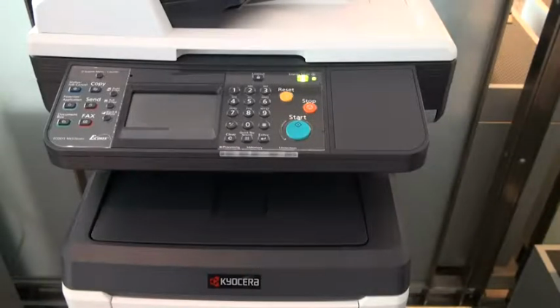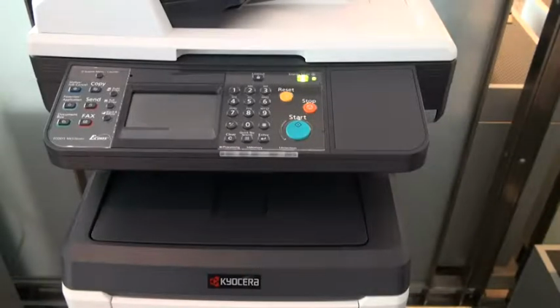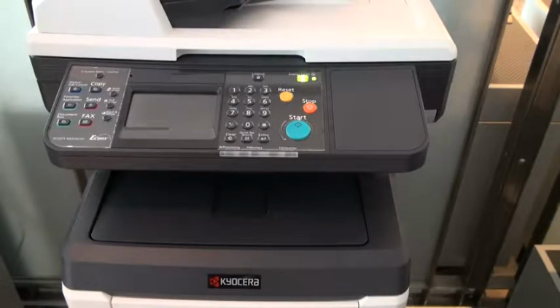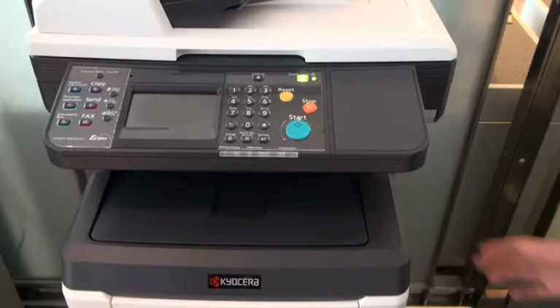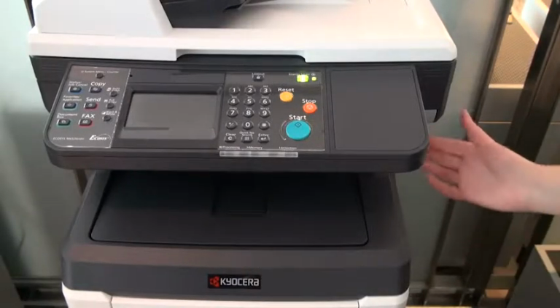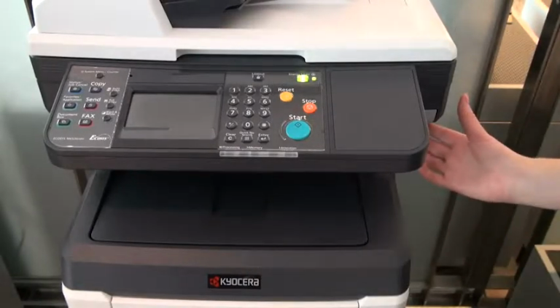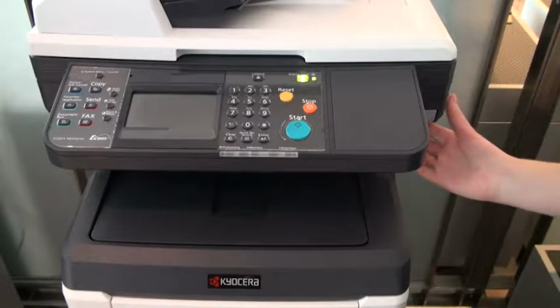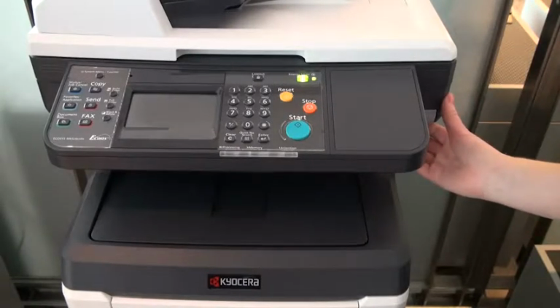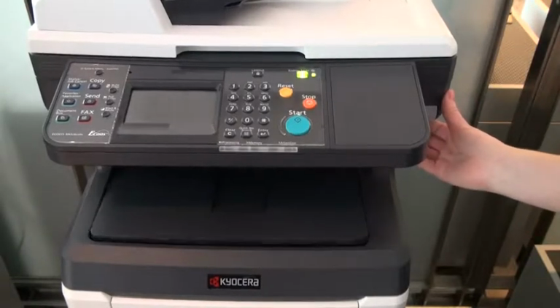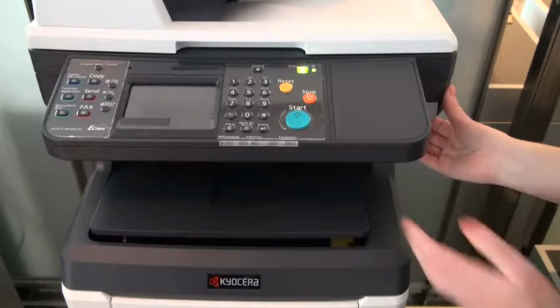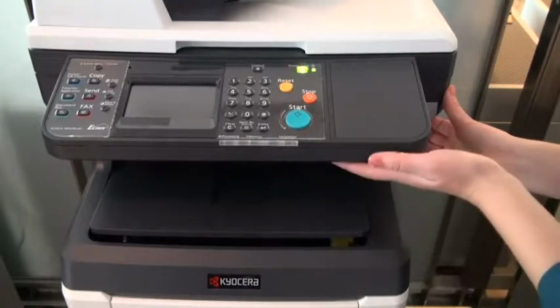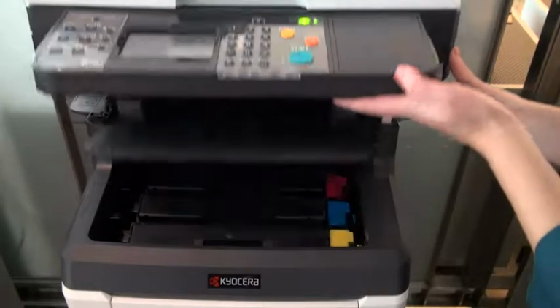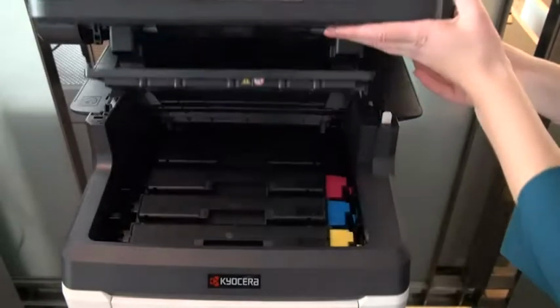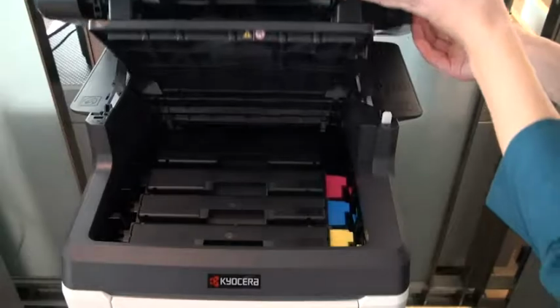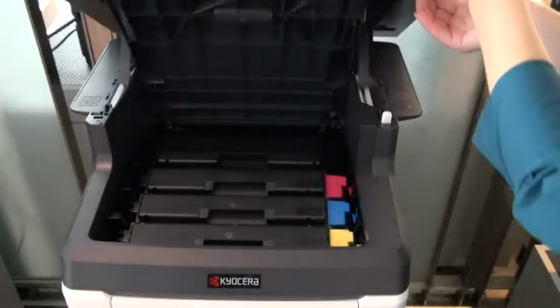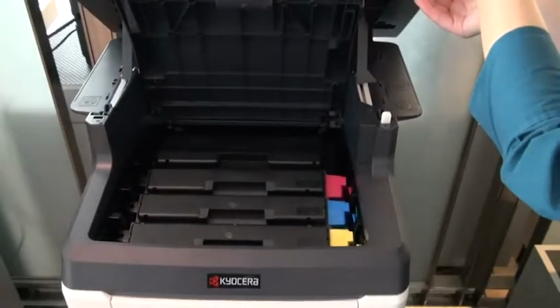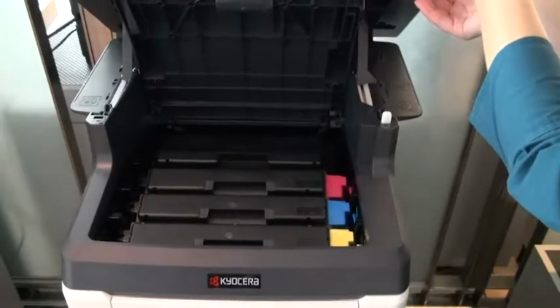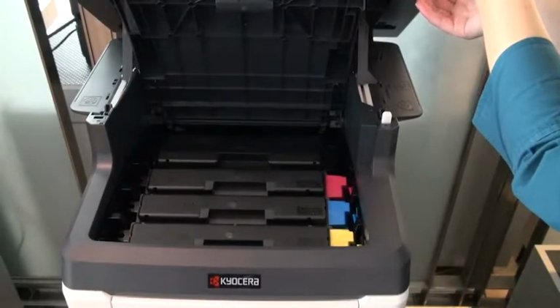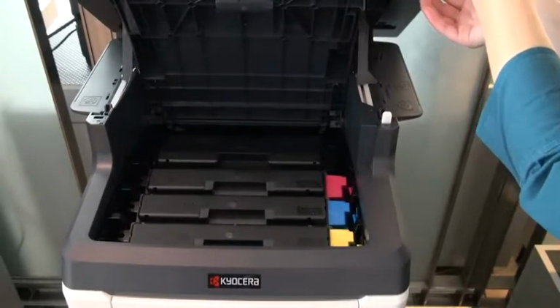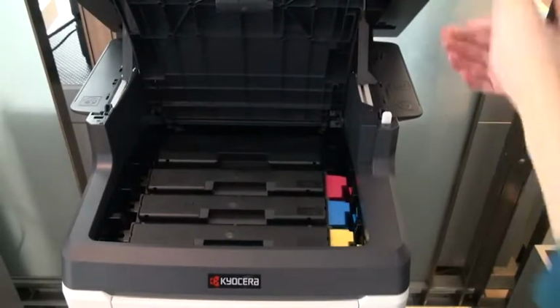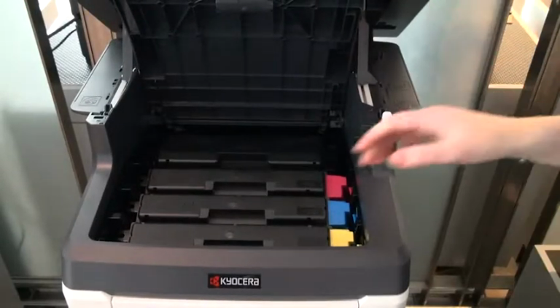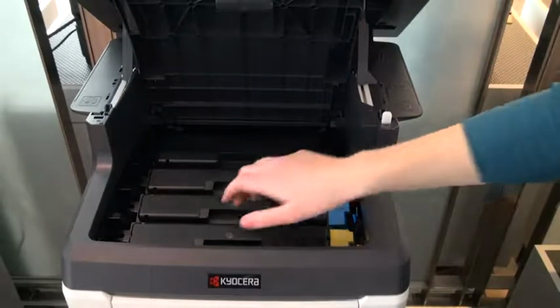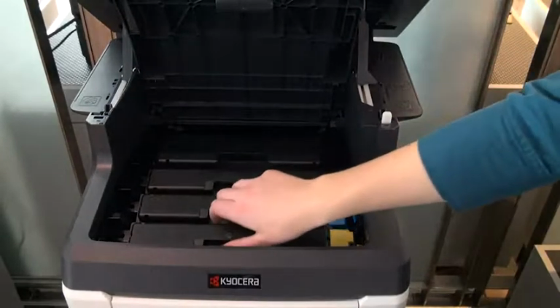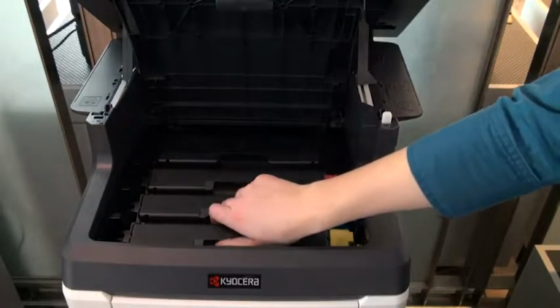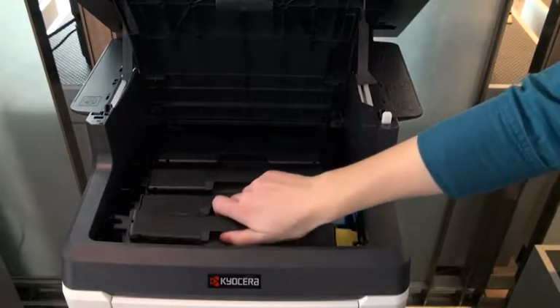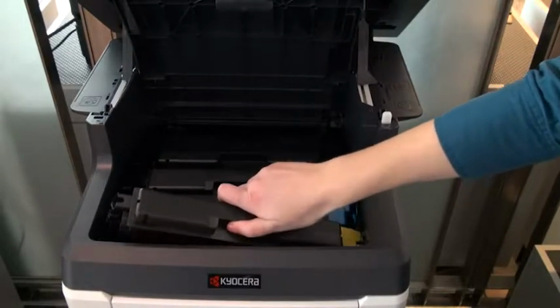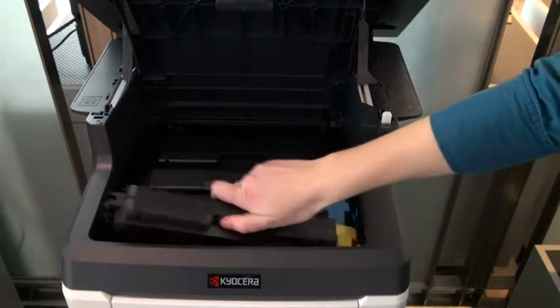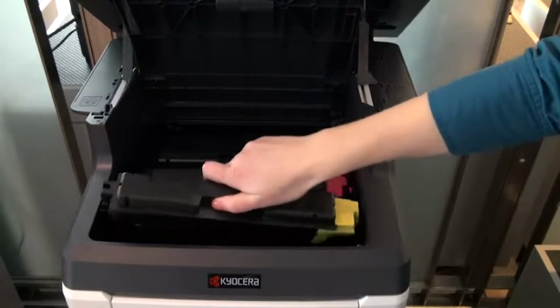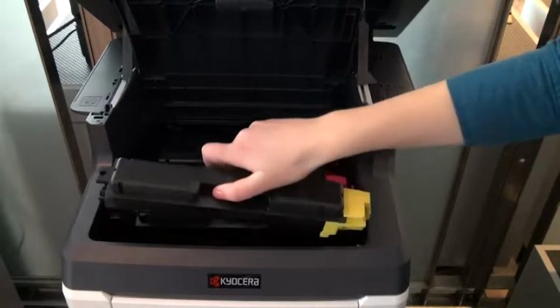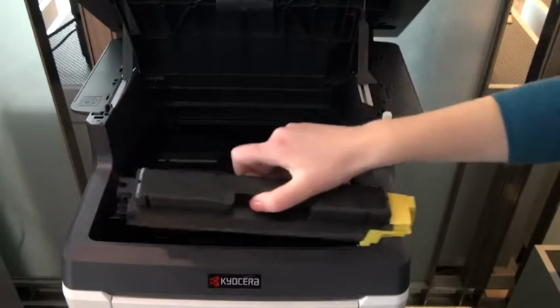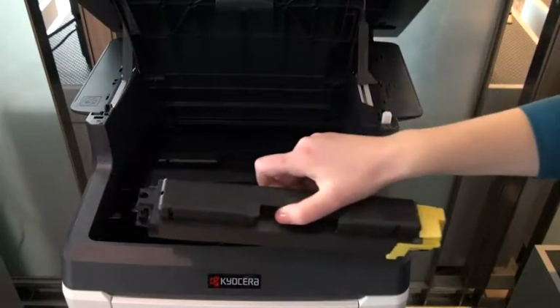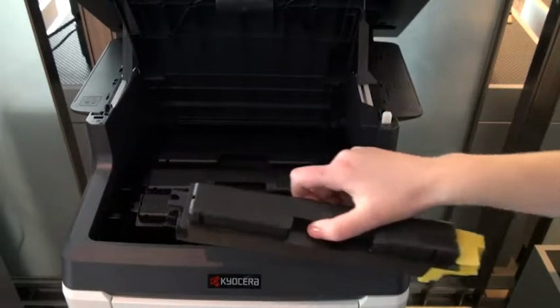Use the release lever to open the top cover of the device. Lift the old toner container and remove it from the device.